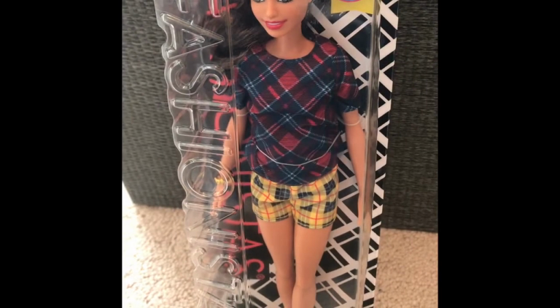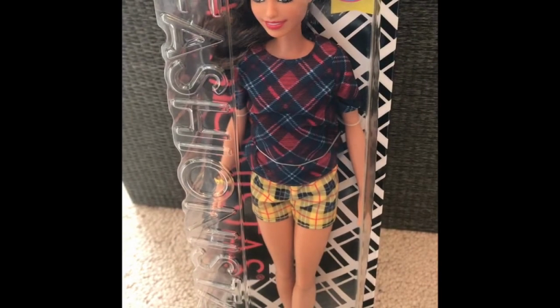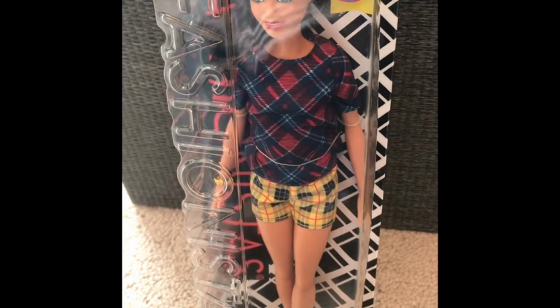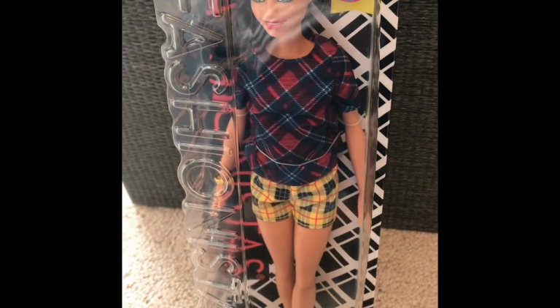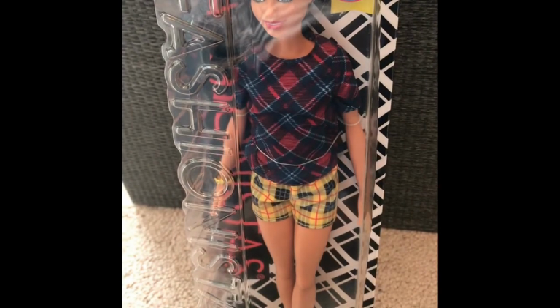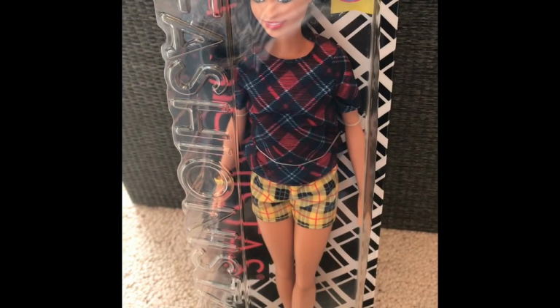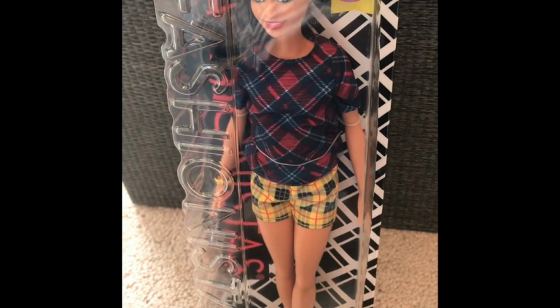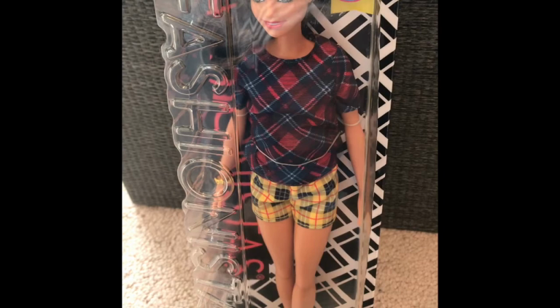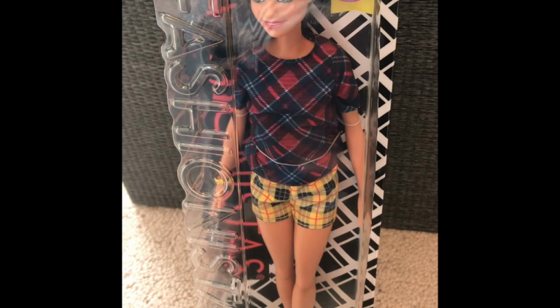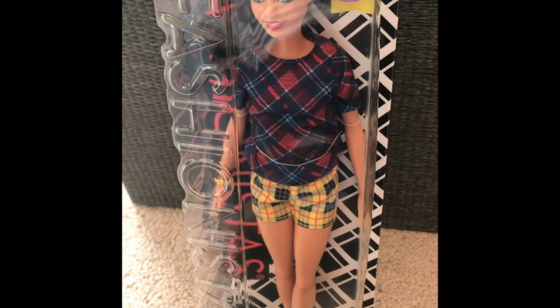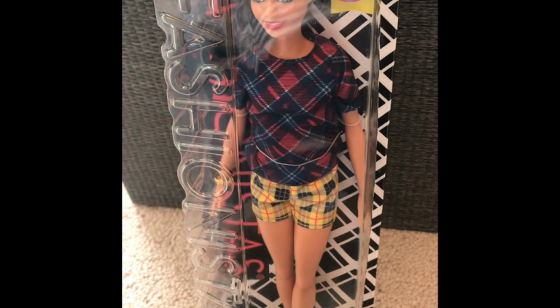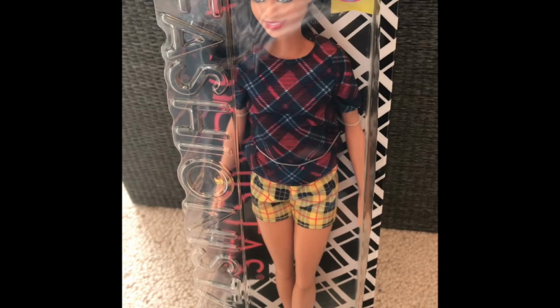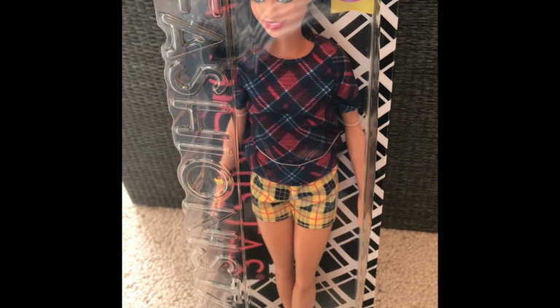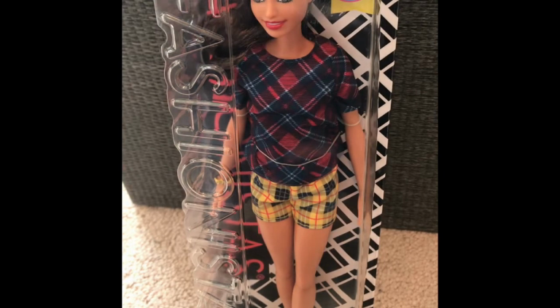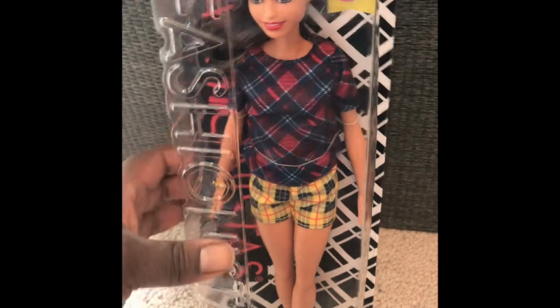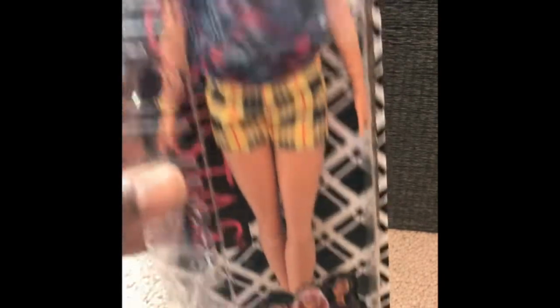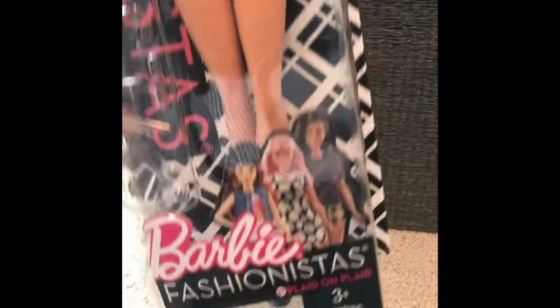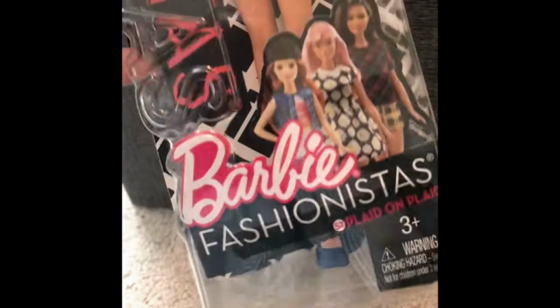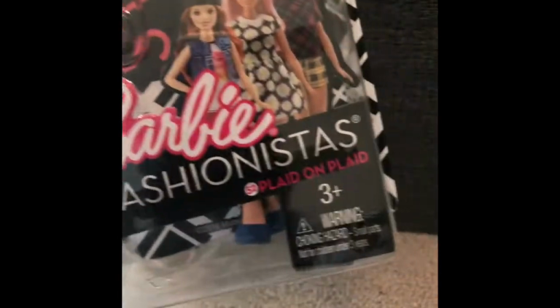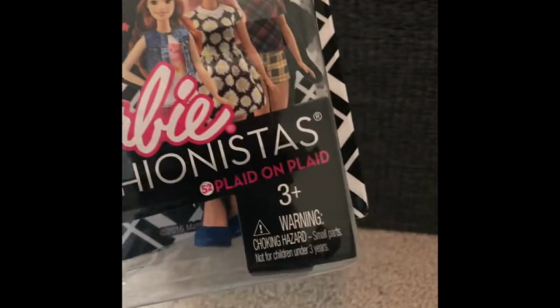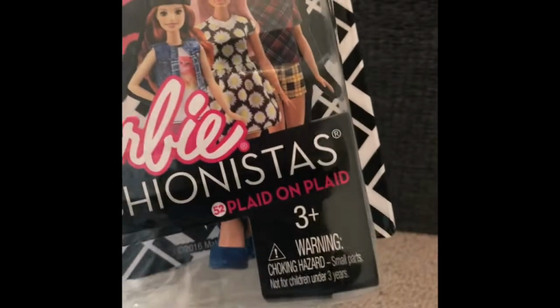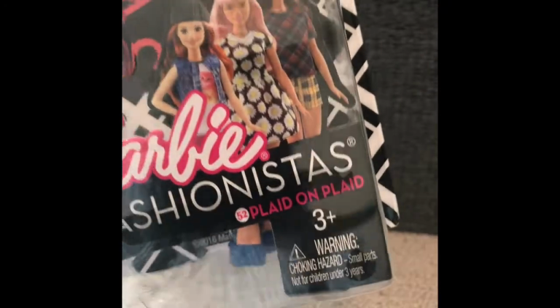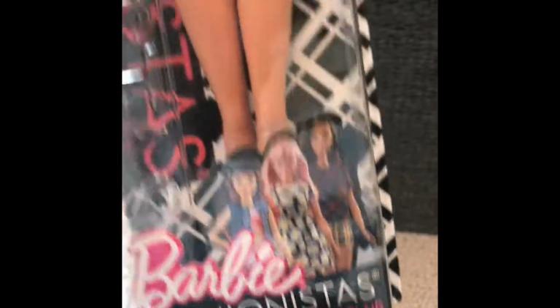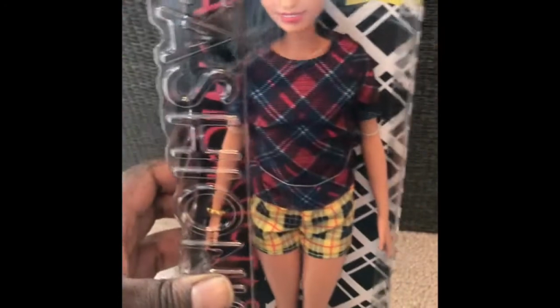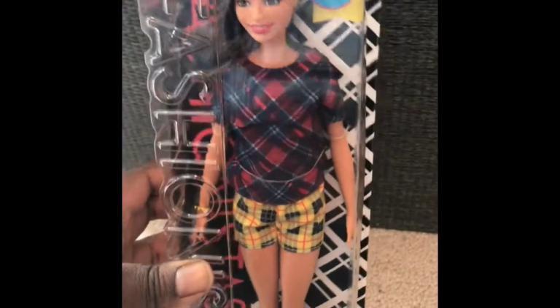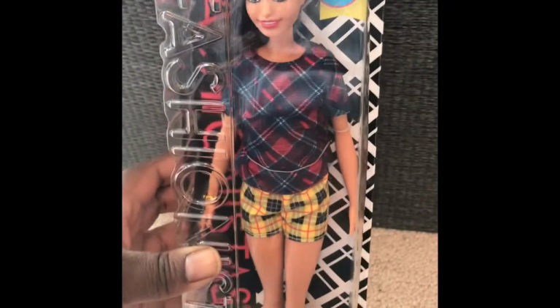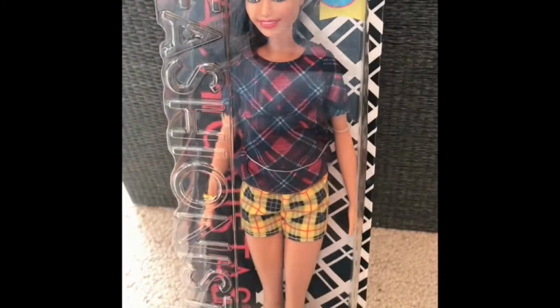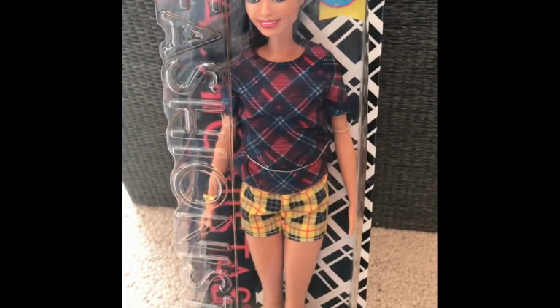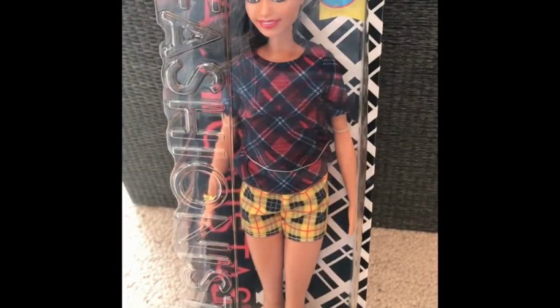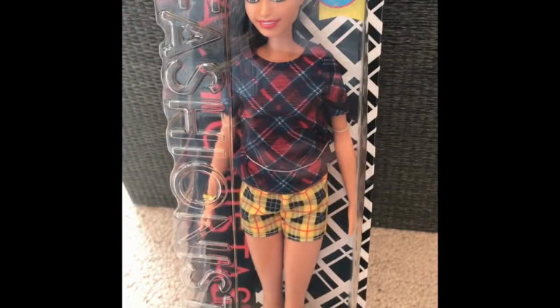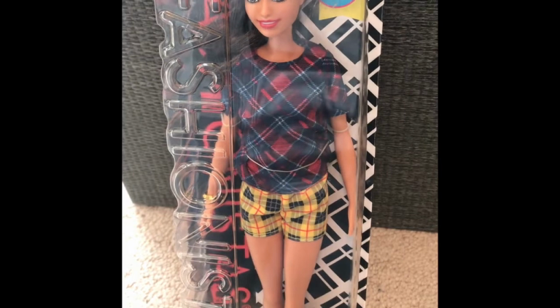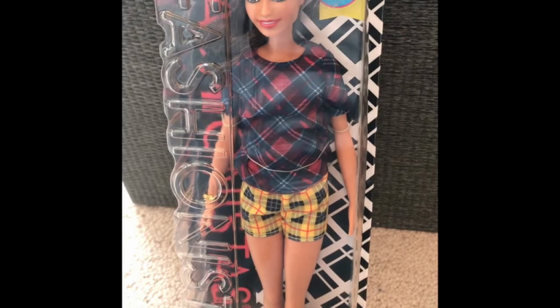Hi guys, it's Tia from Toy Scram and today I'm back with a quick unboxing of the Barbie Fashionista plaid. I'm in a different location today because I'm visiting my aunt in North Carolina, but let's get into this doll.